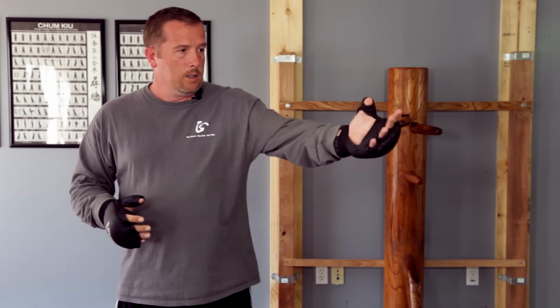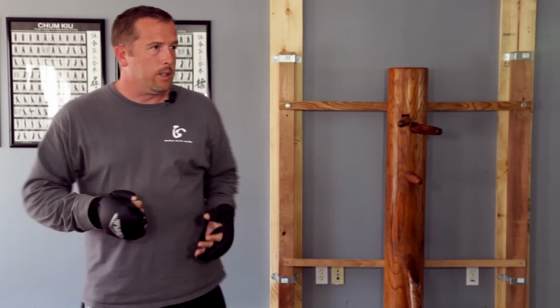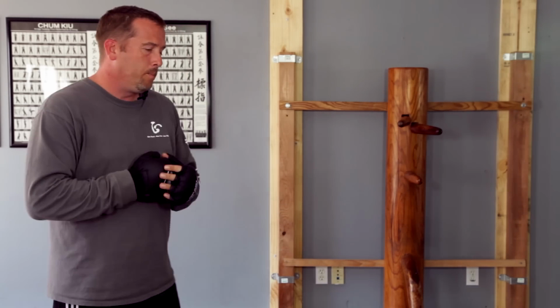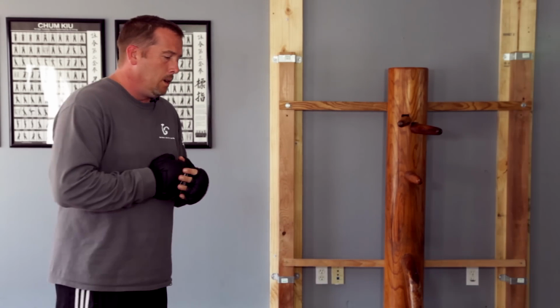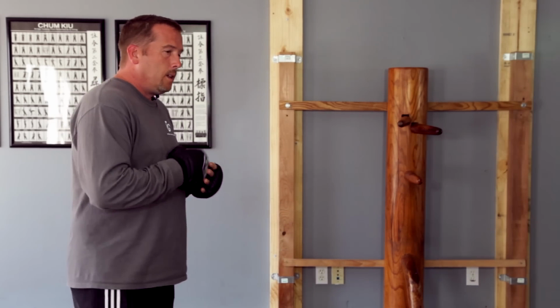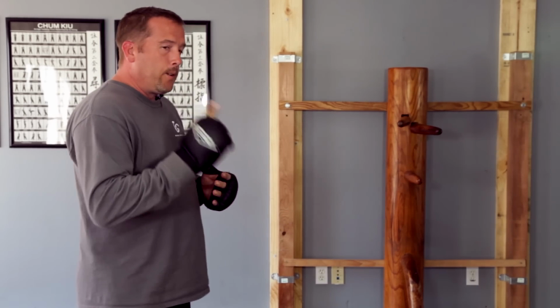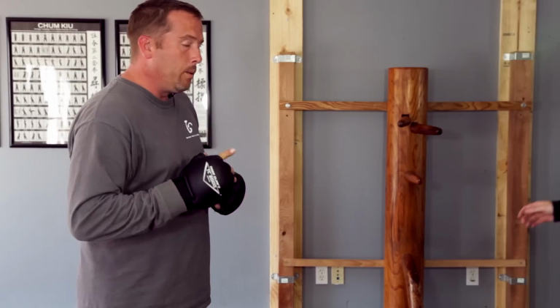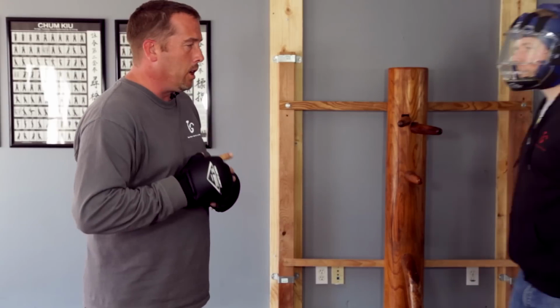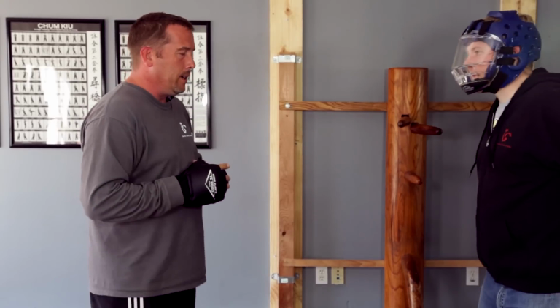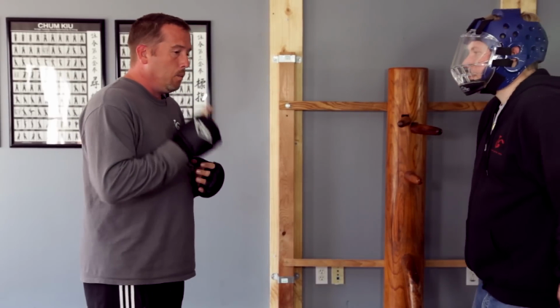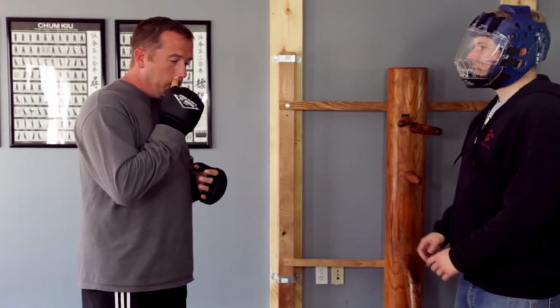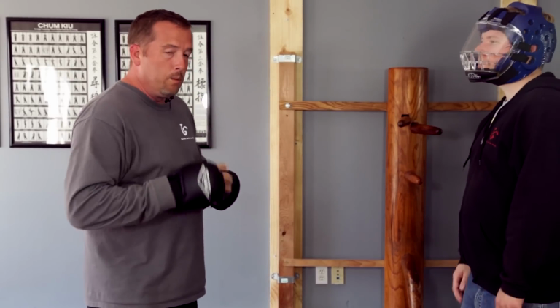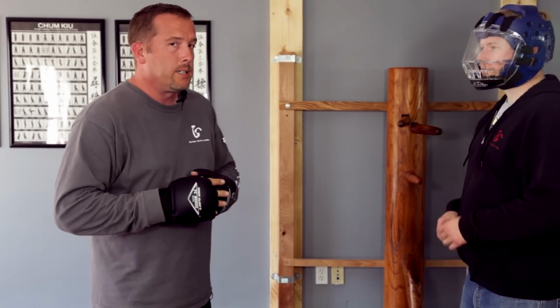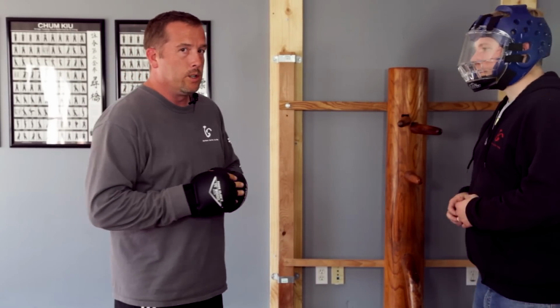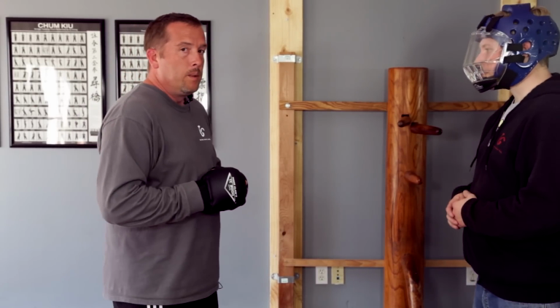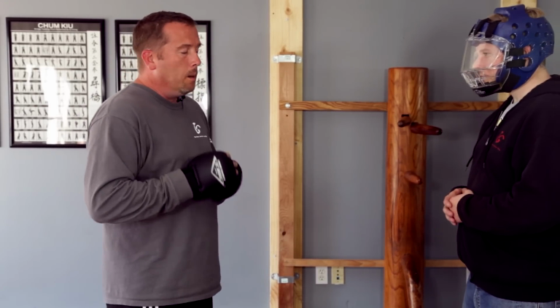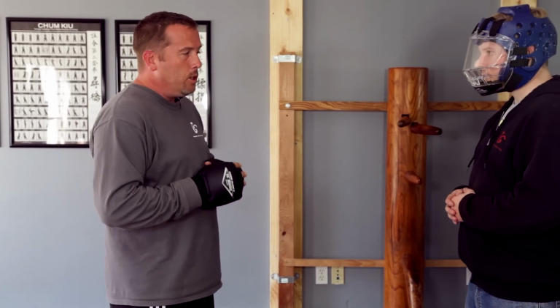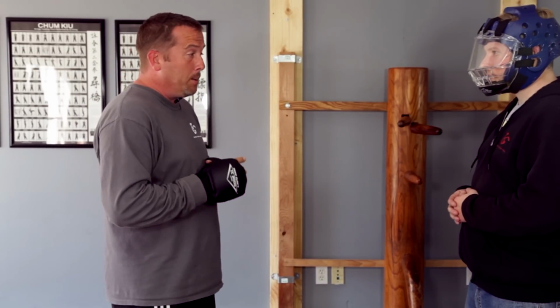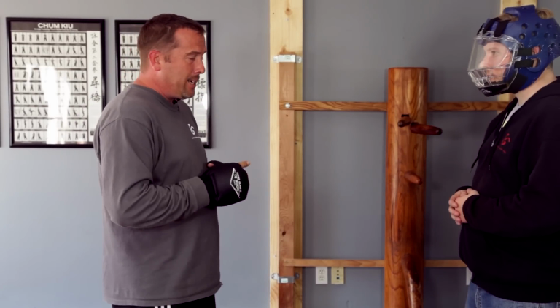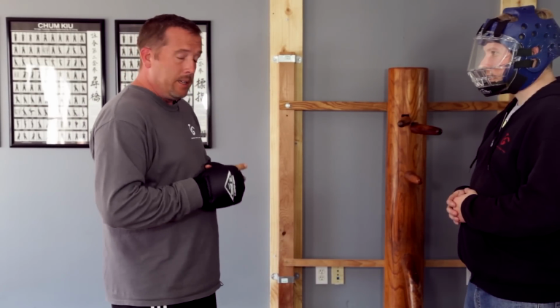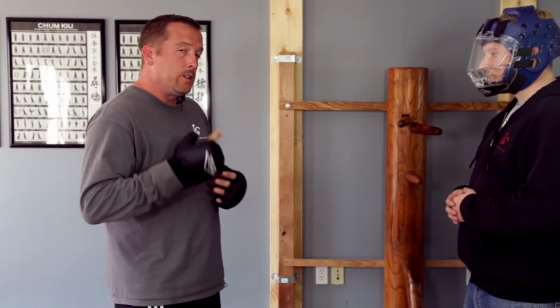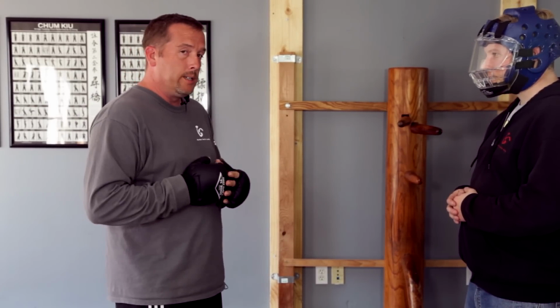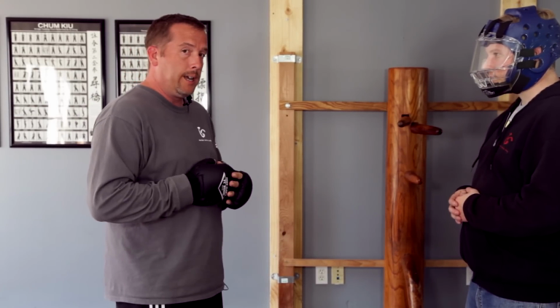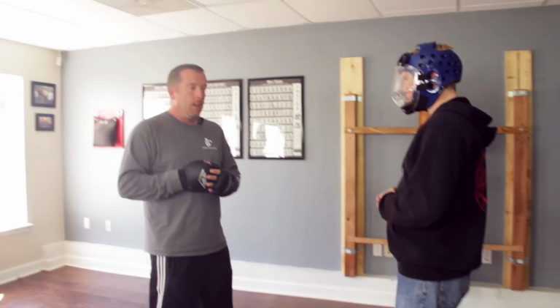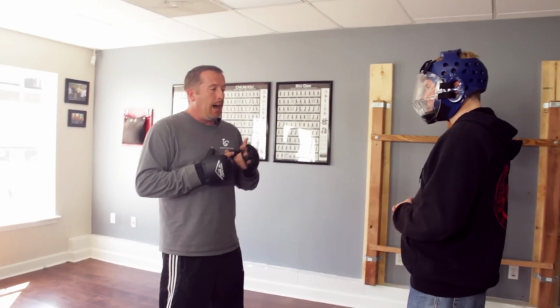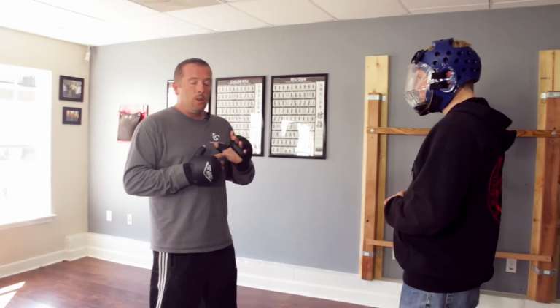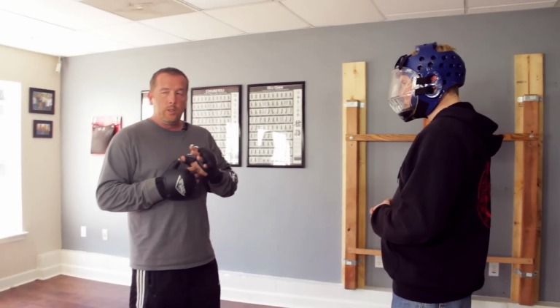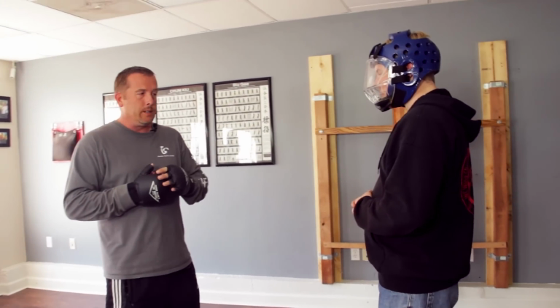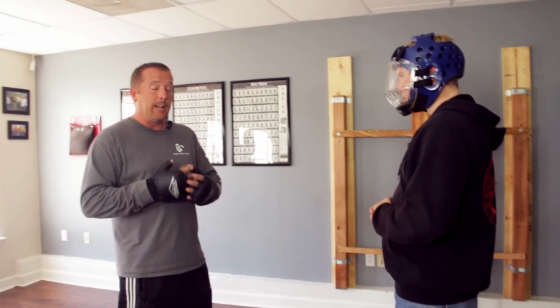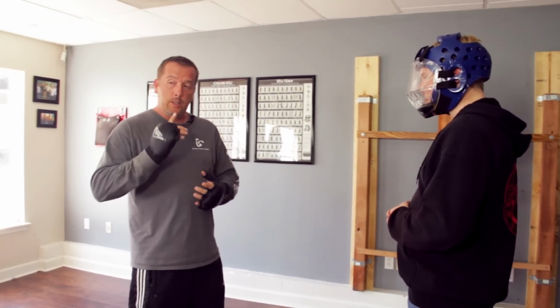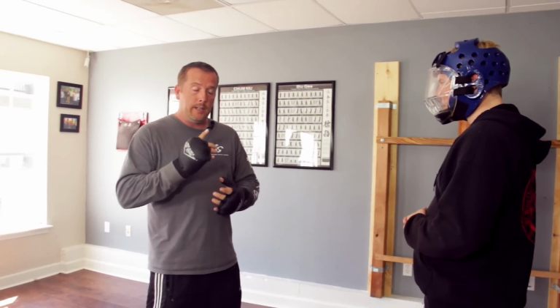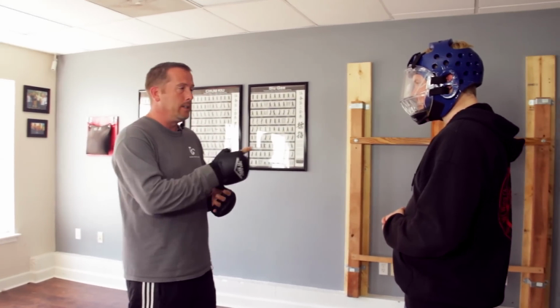The first thing we want to talk about is: there are no blocks in Wing Chun. The moment you block something, you're actually chasing his hand. I don't want to chase his hand — I want to chase his center.